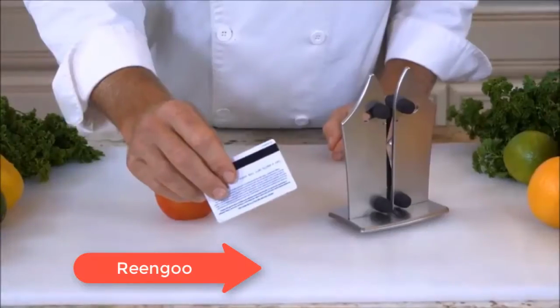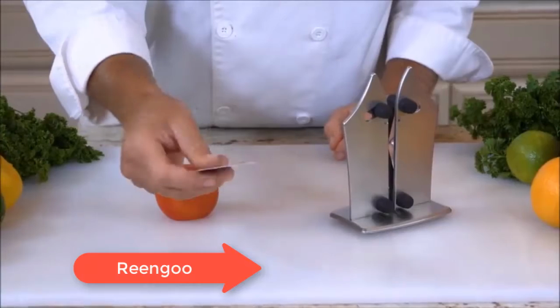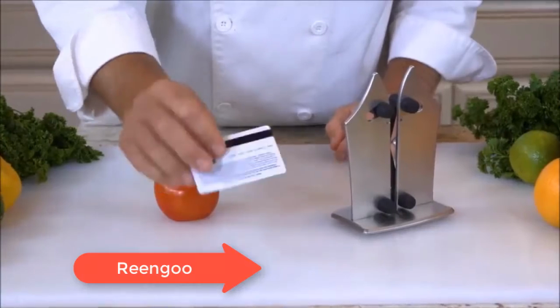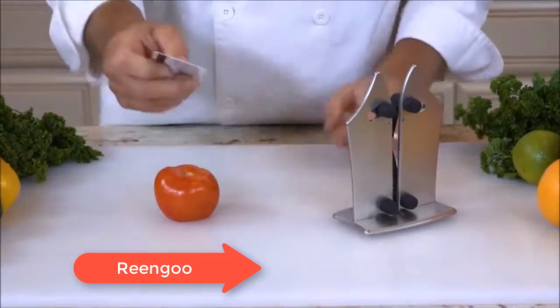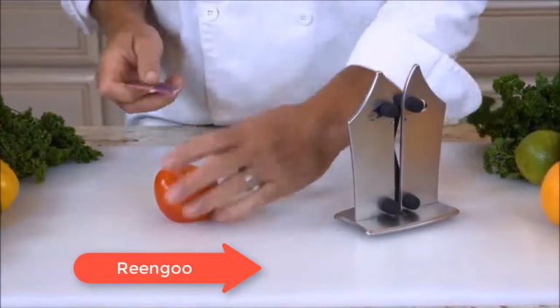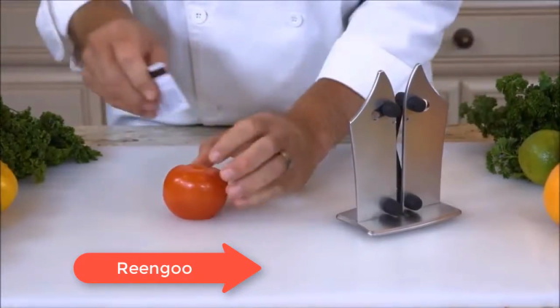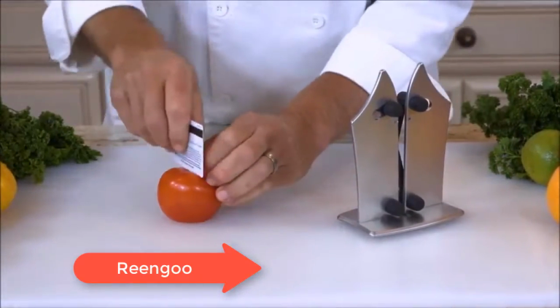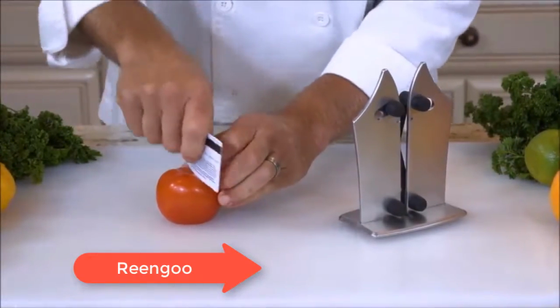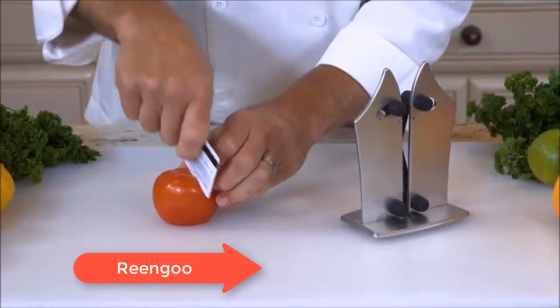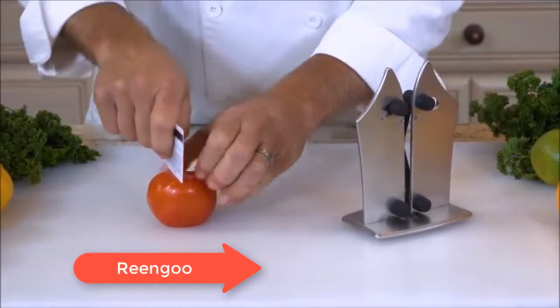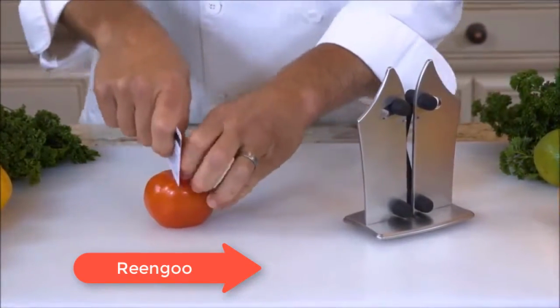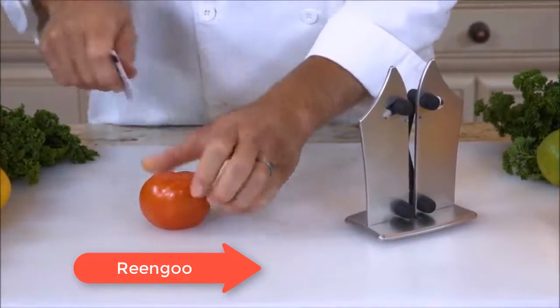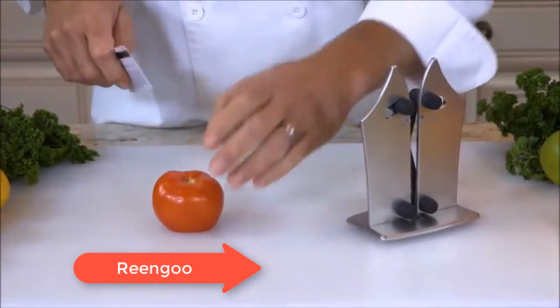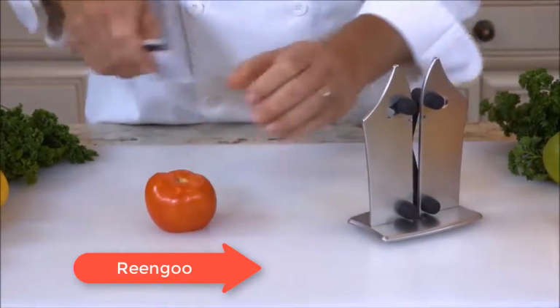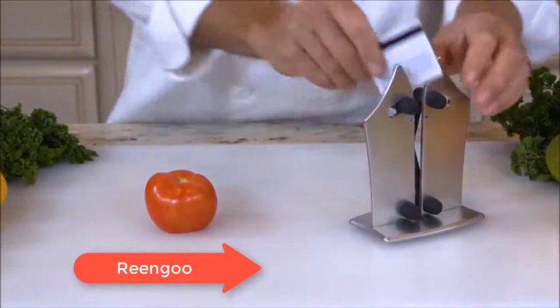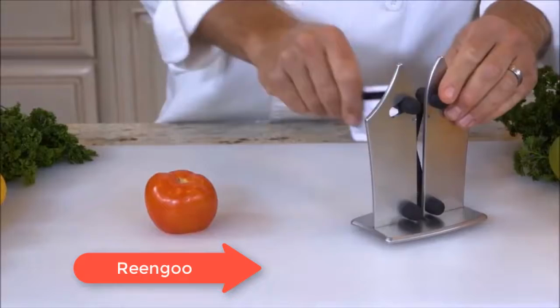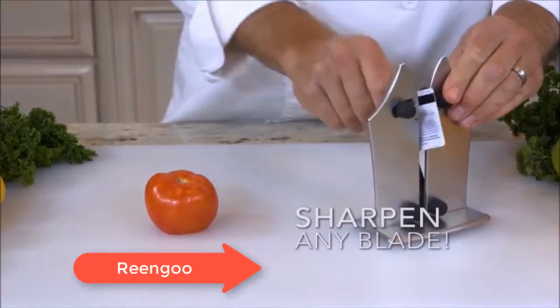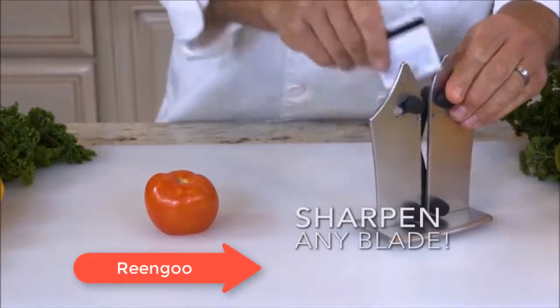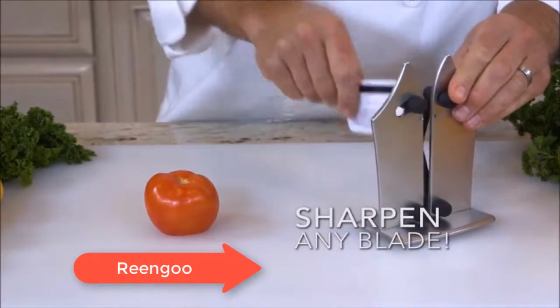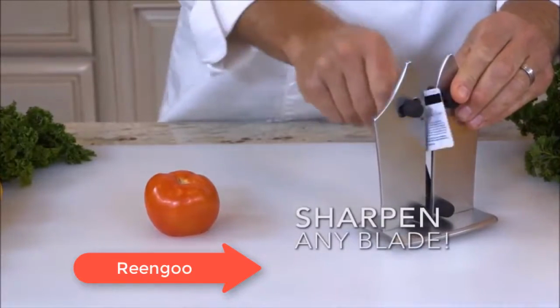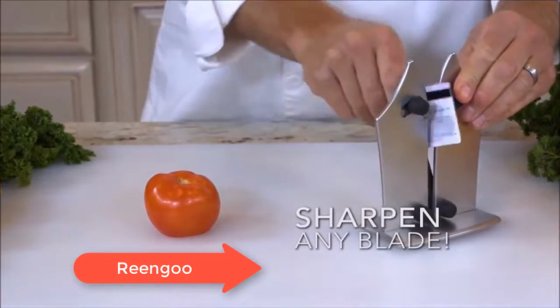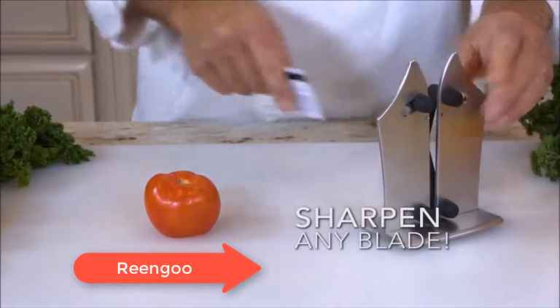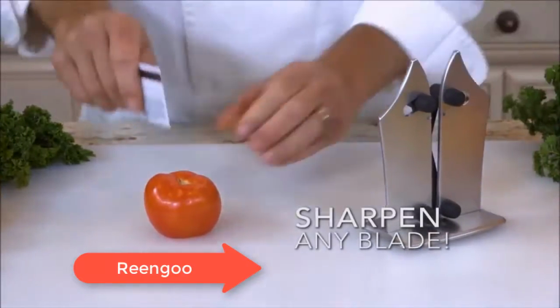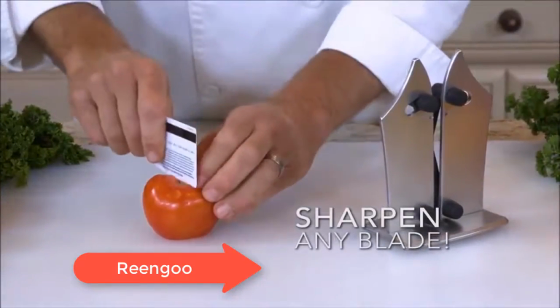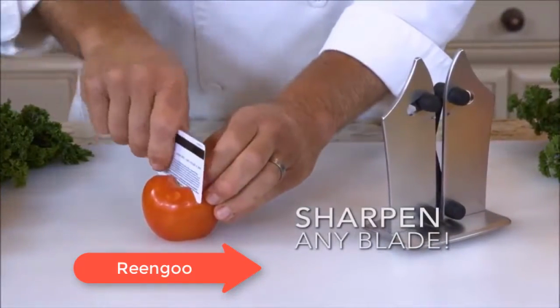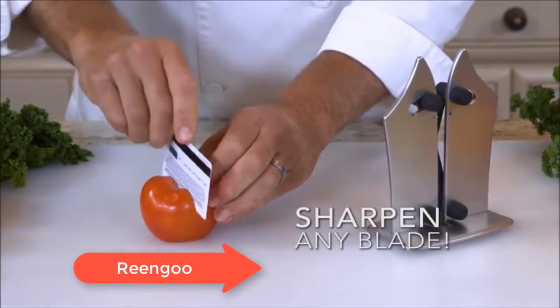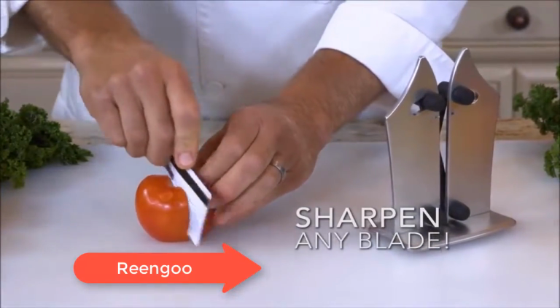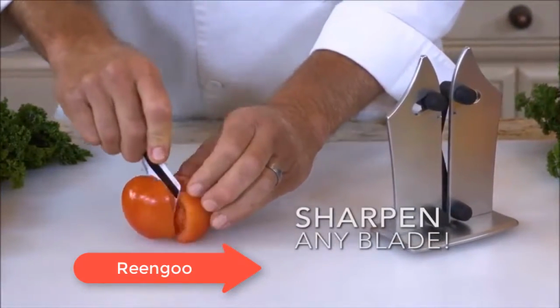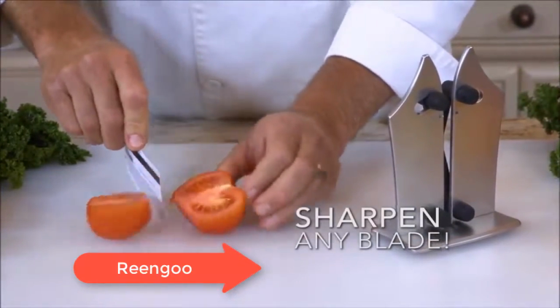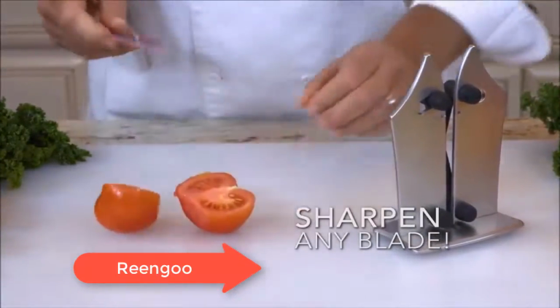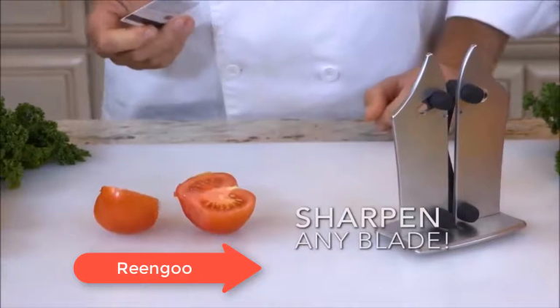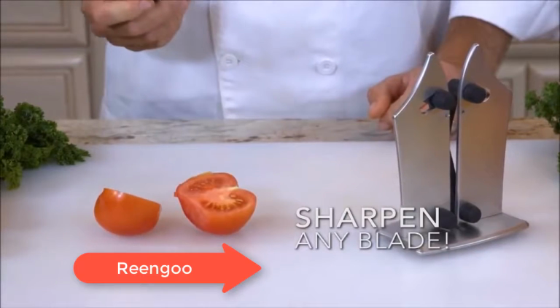Bavarian Edge sharpens anything. We took this credit card and tried to cut this tomato — it just won't work. Simply pull the card through the Bavarian Edge a few times, and now it's sharp as a razor. It cuts this tomato with ease.